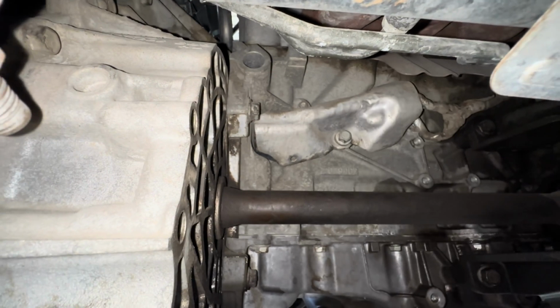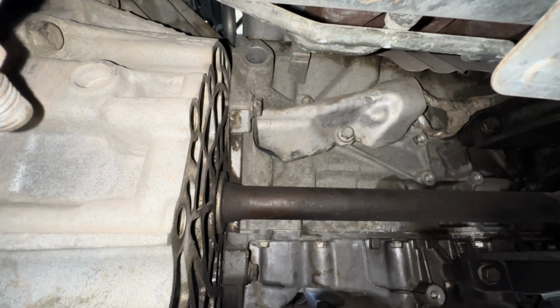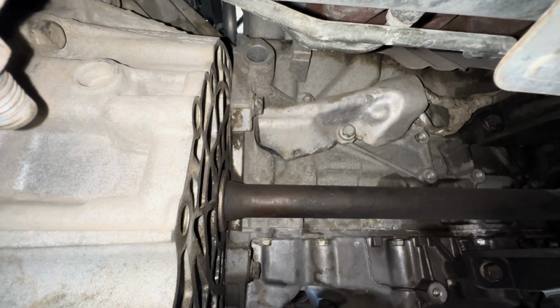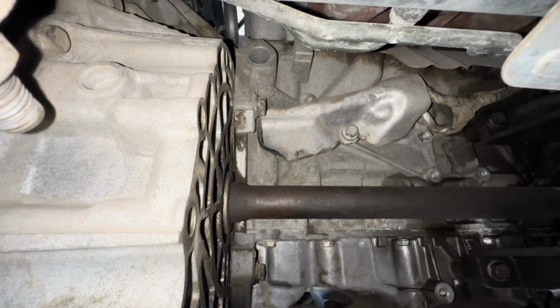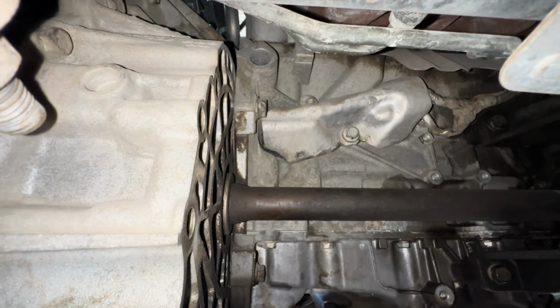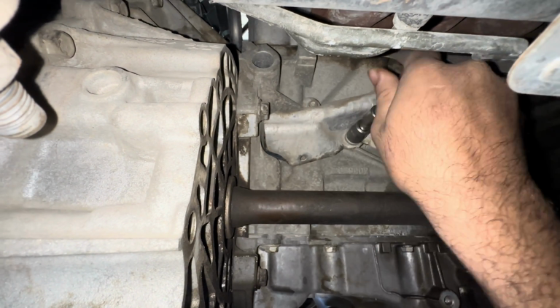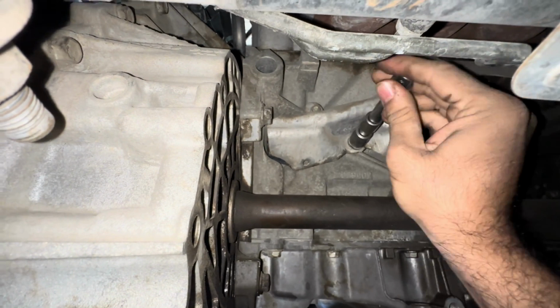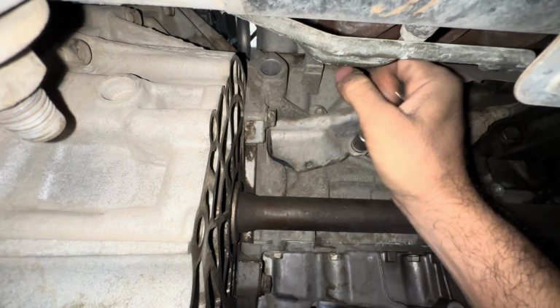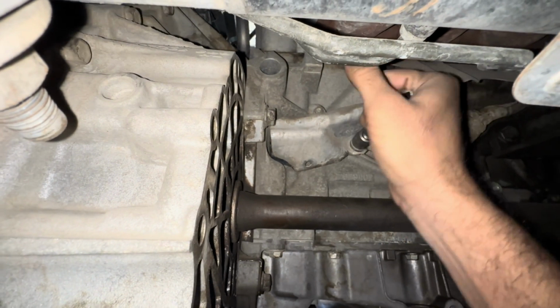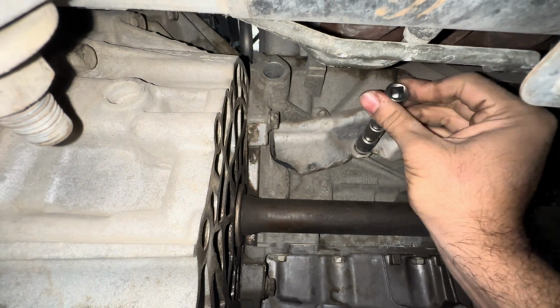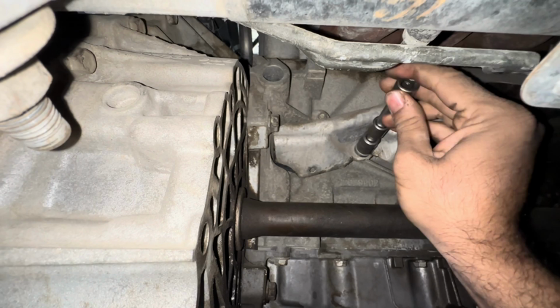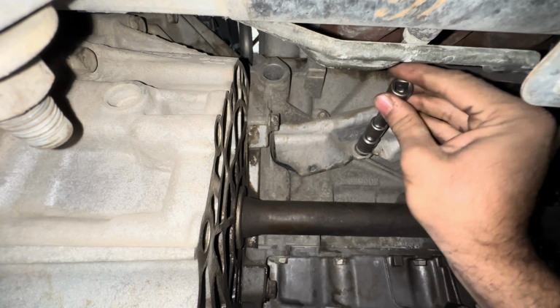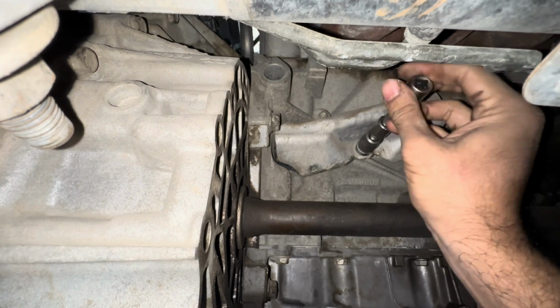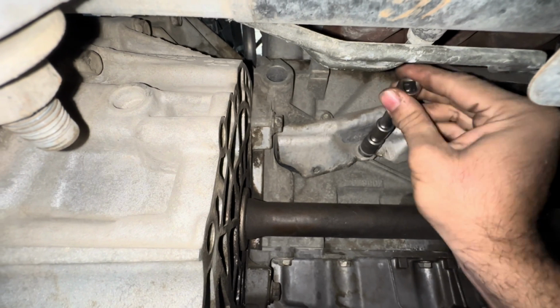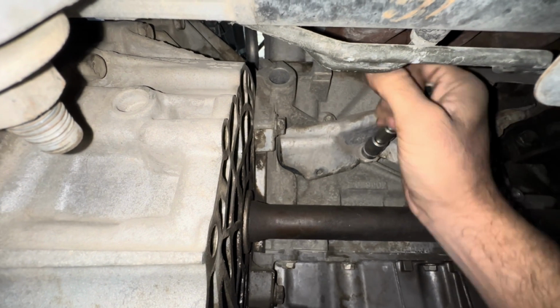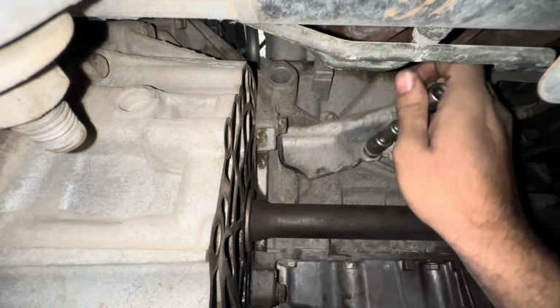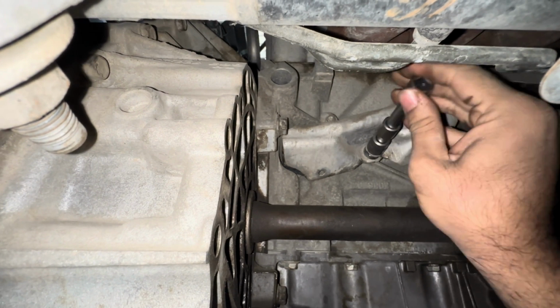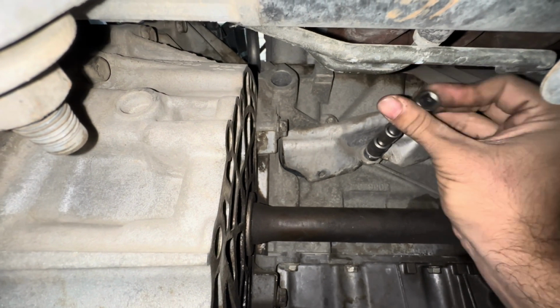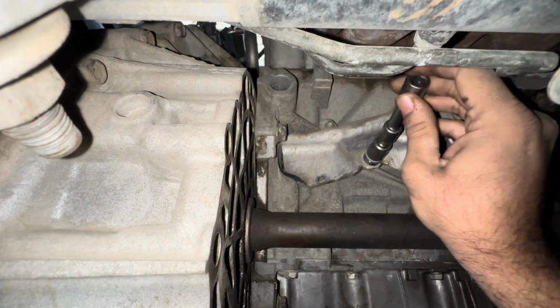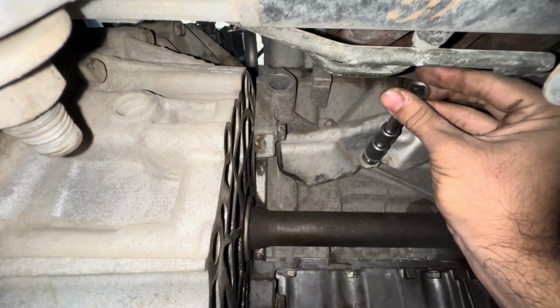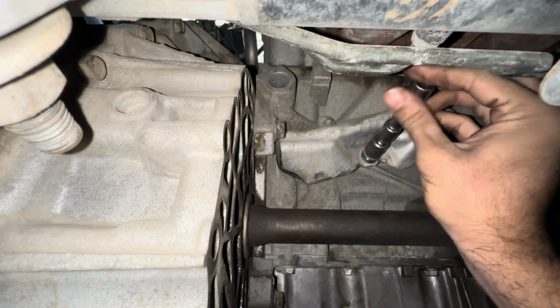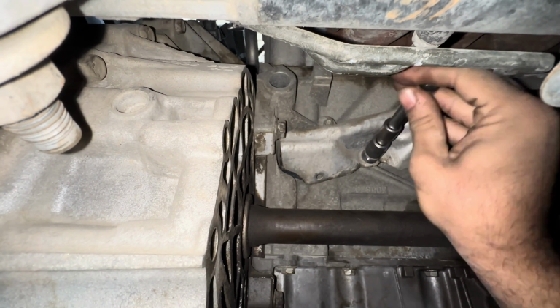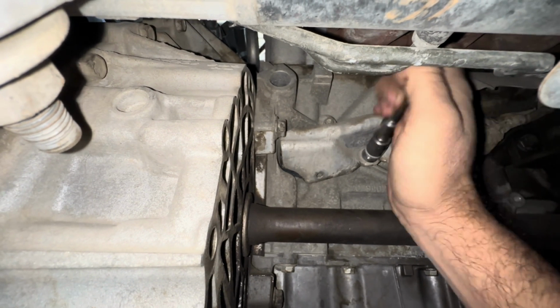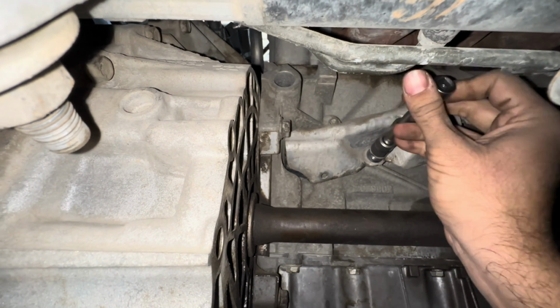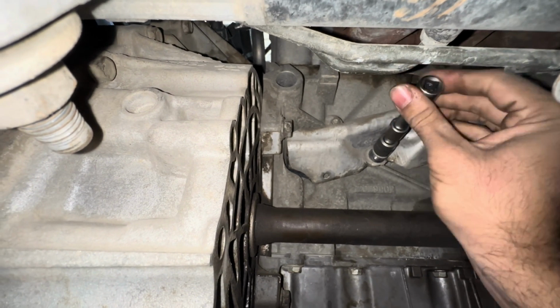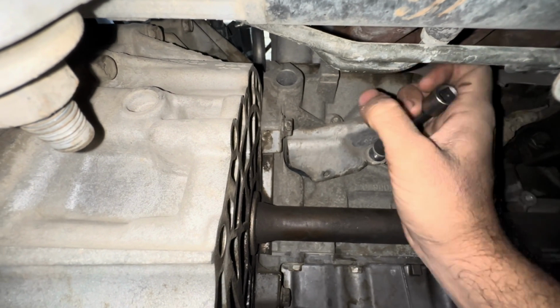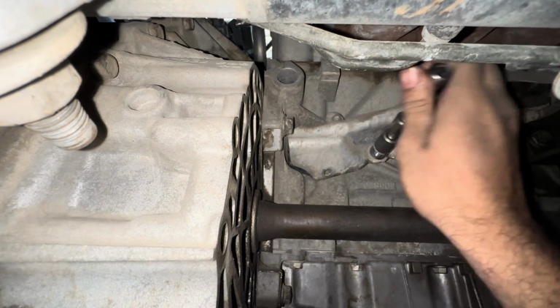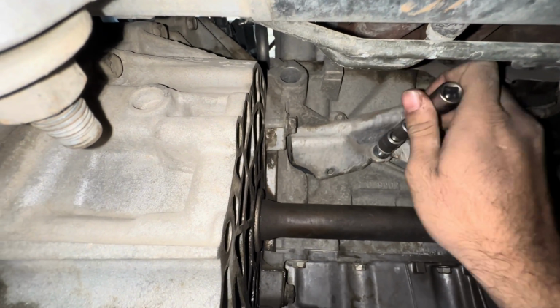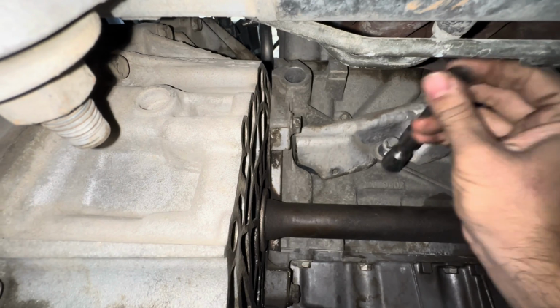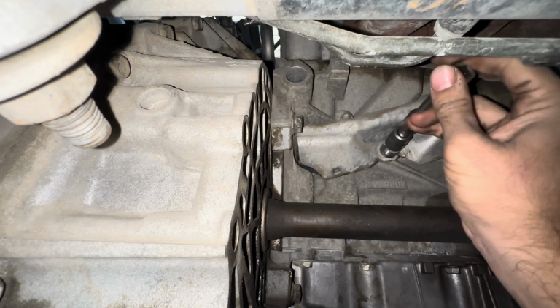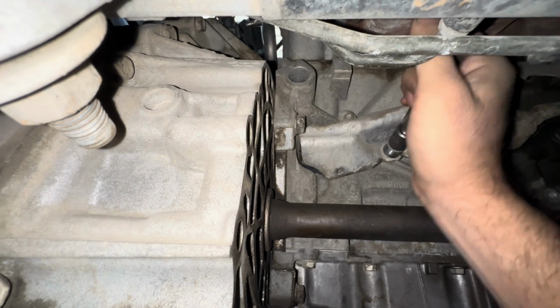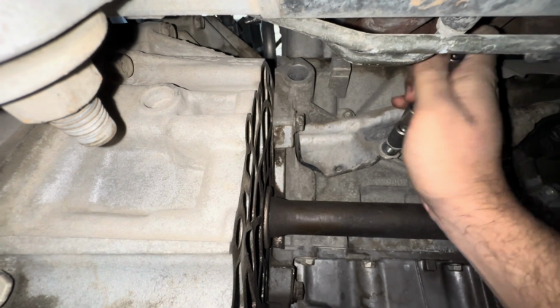Always scan the vehicle for codes before replacing any parts. This vehicle's engine cranks but doesn't start, and it has a good fuel pressure.